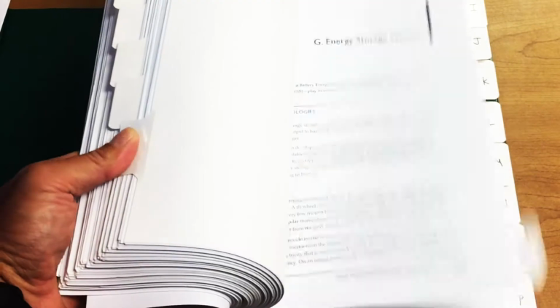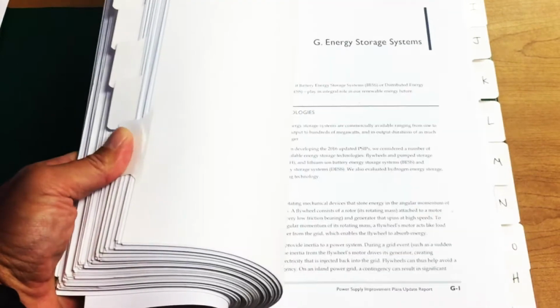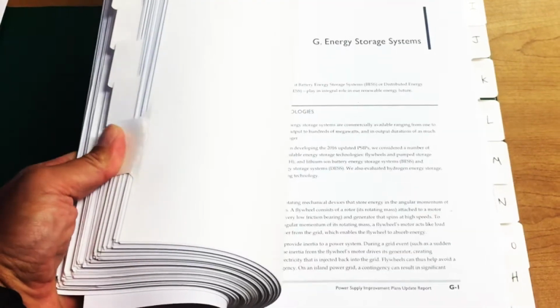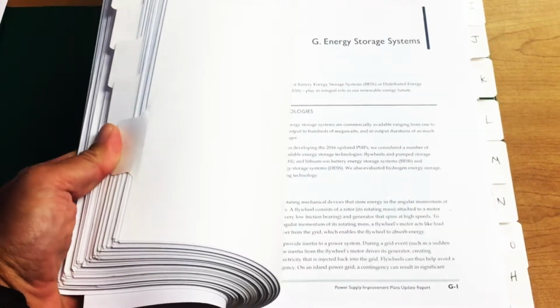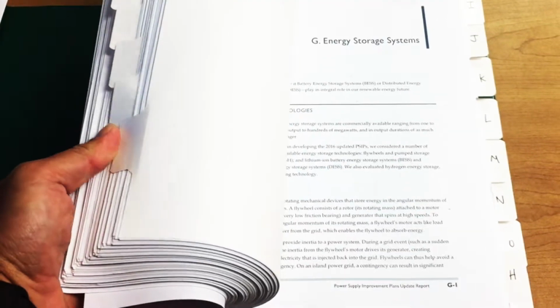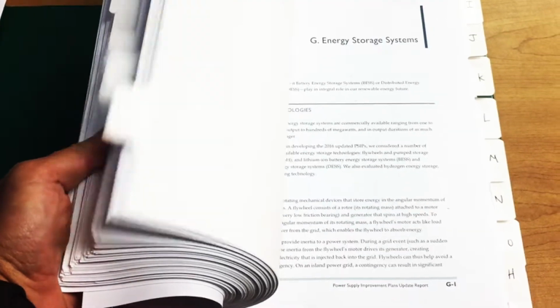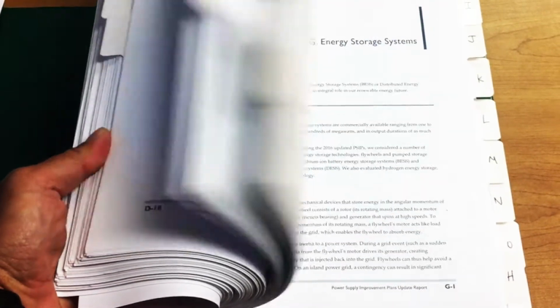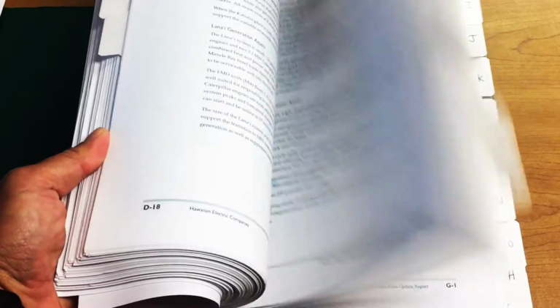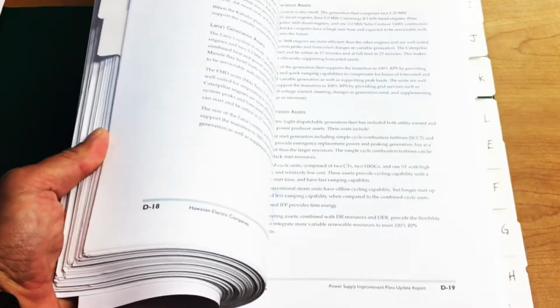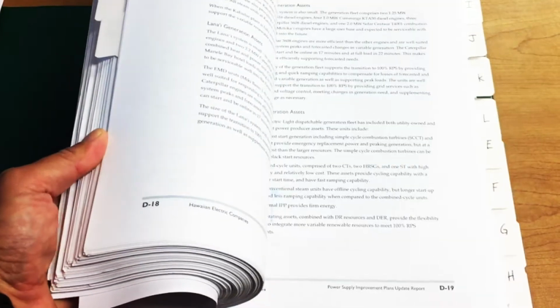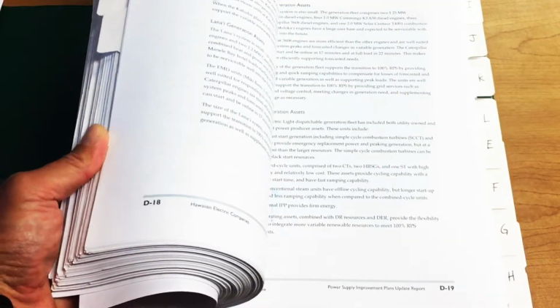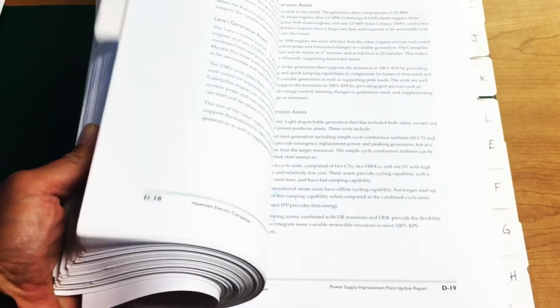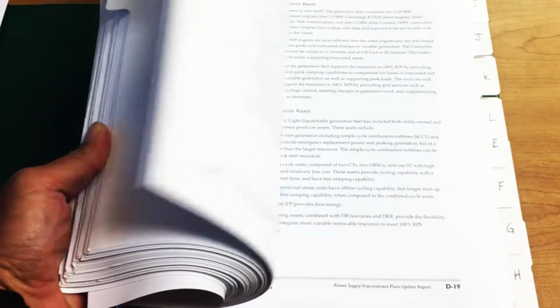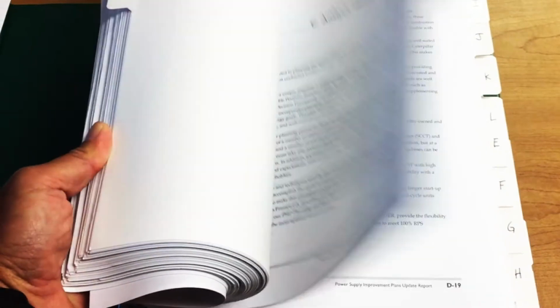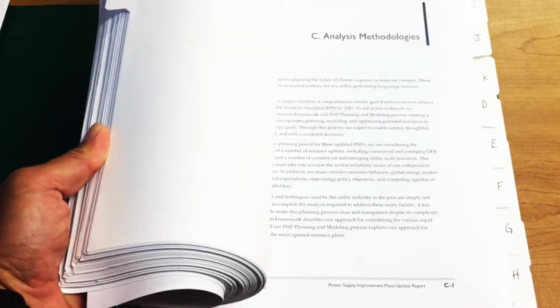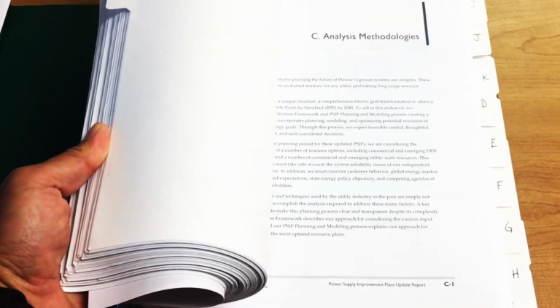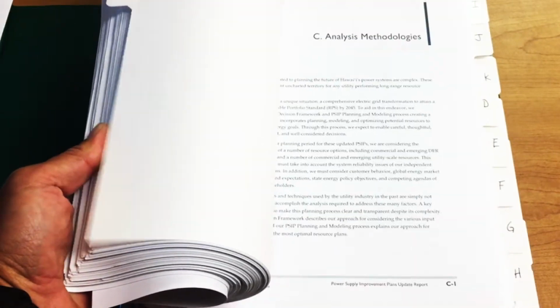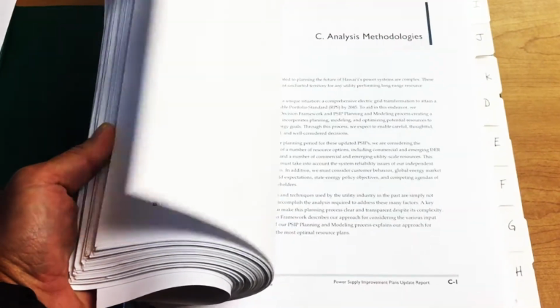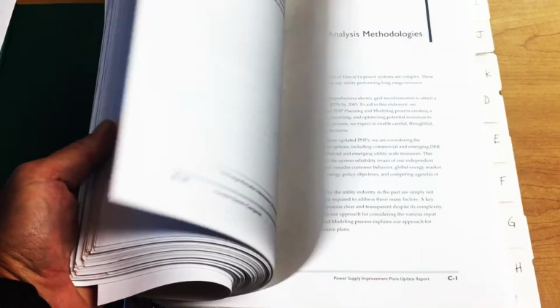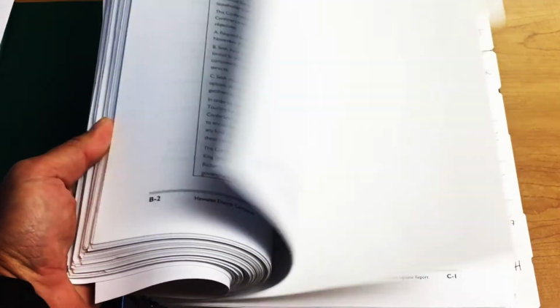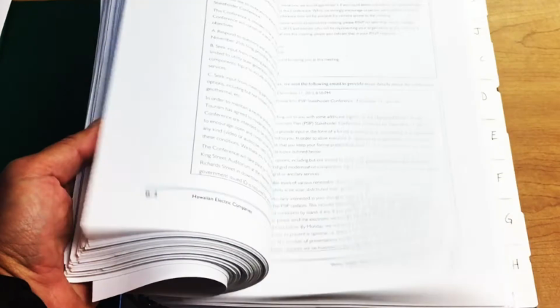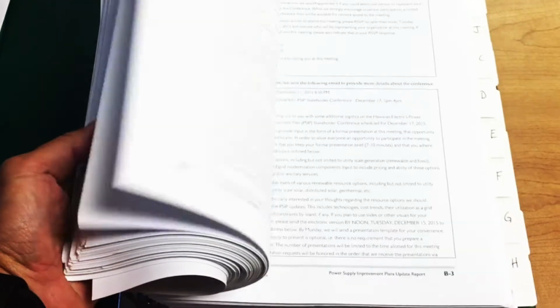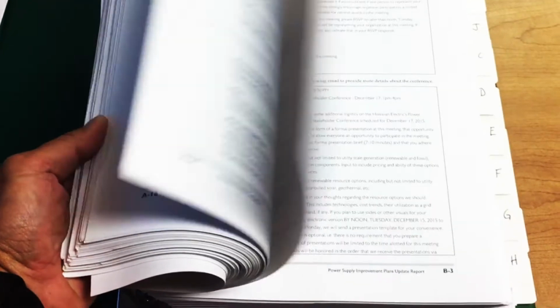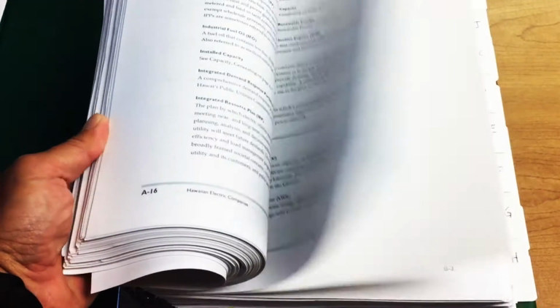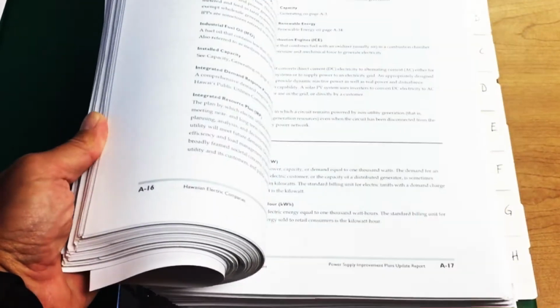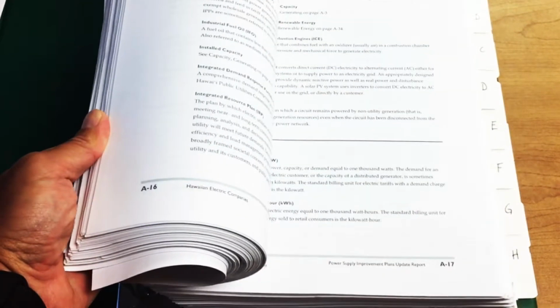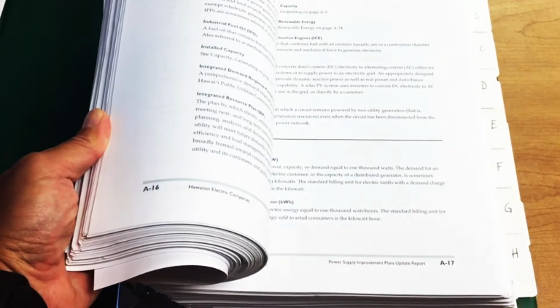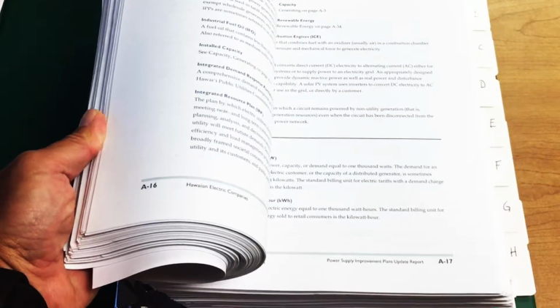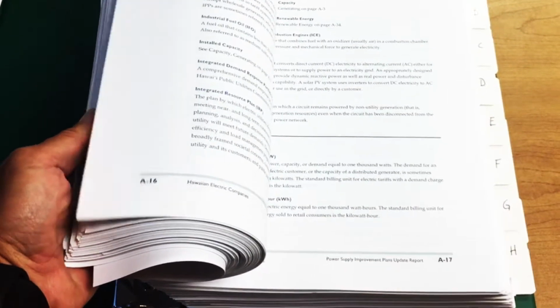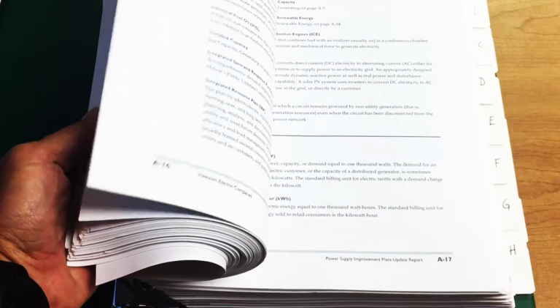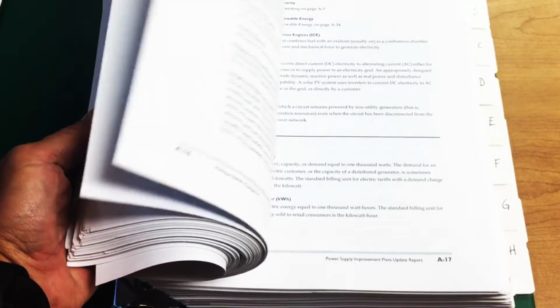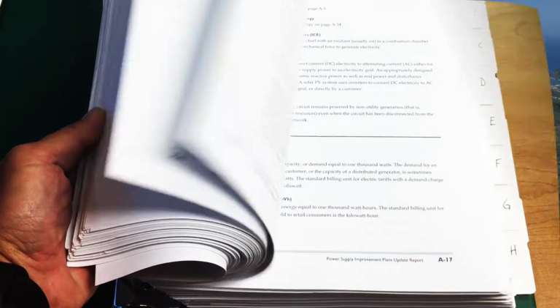The trouble is, how does a reader really understand, compare, and contrast the various paths to 100% renewable energy?